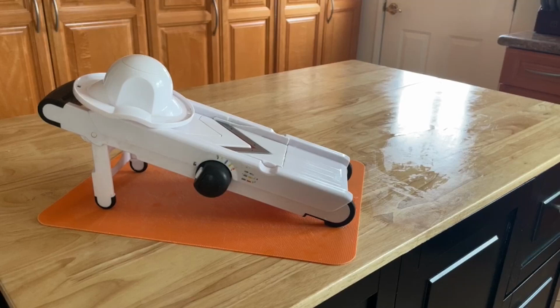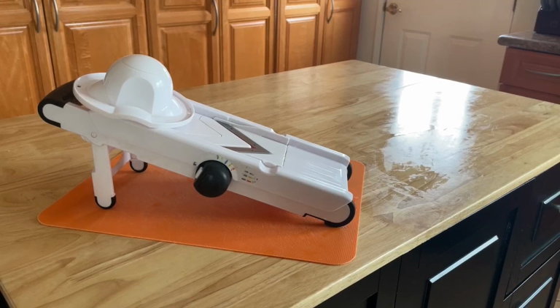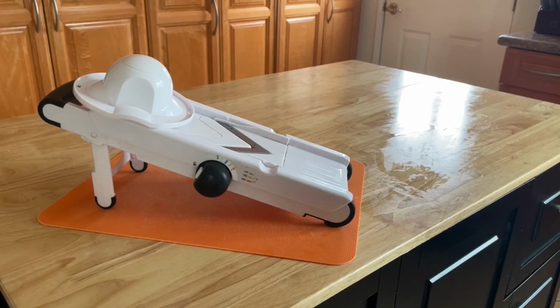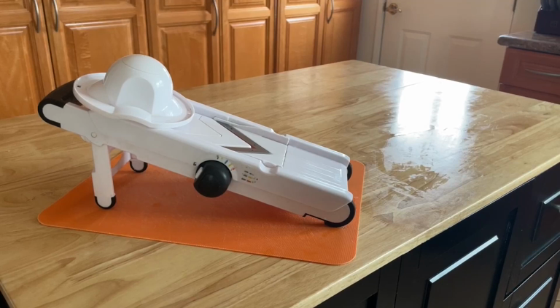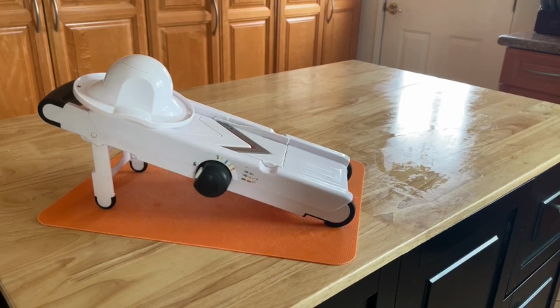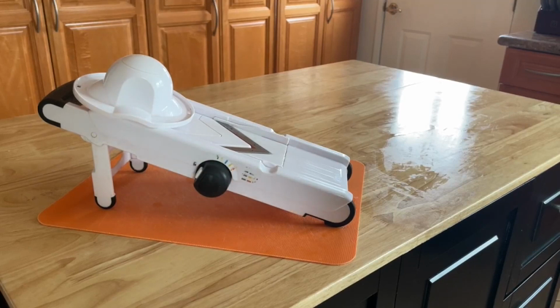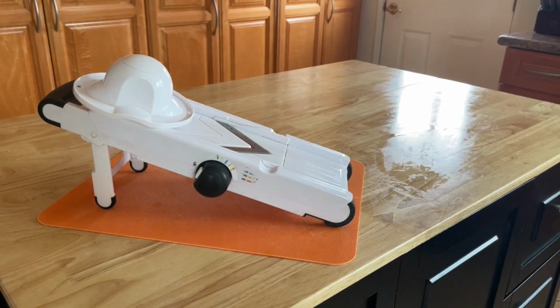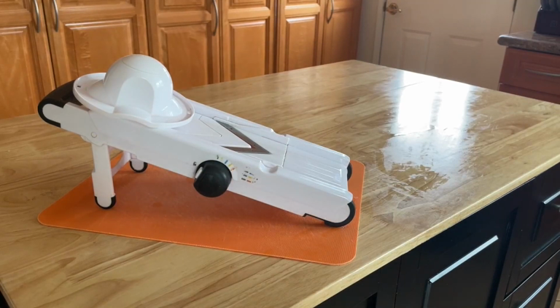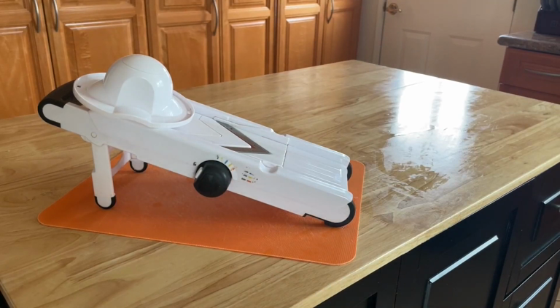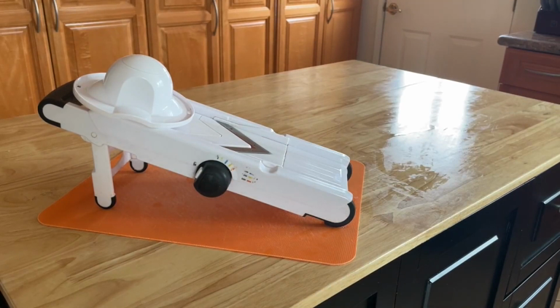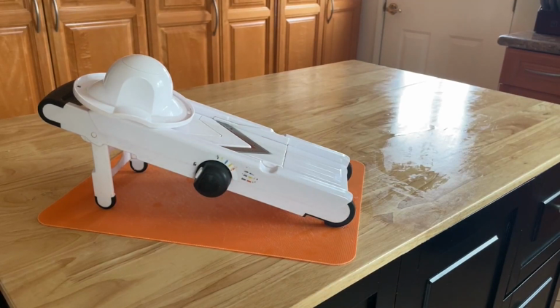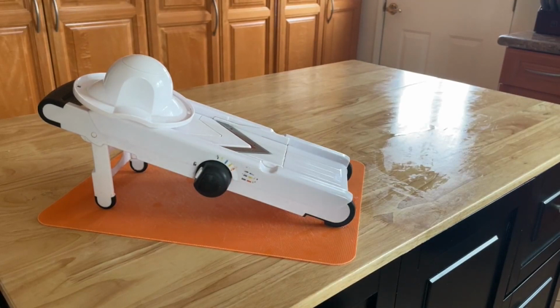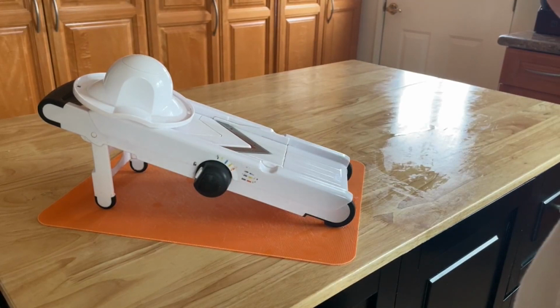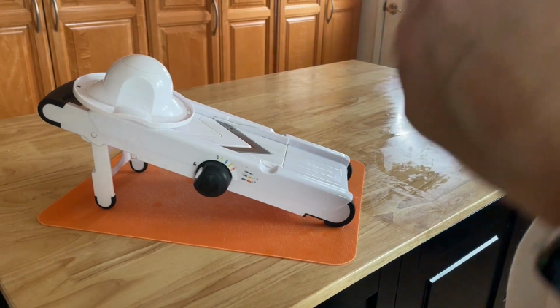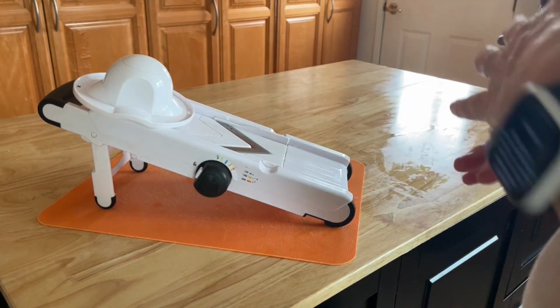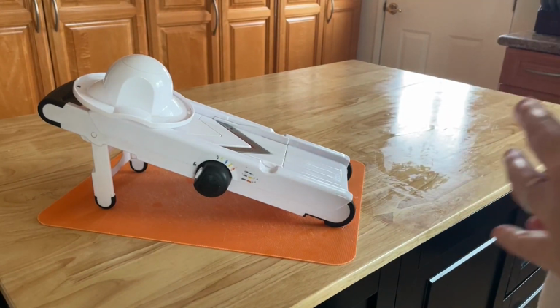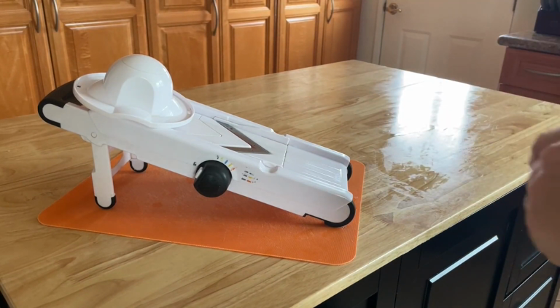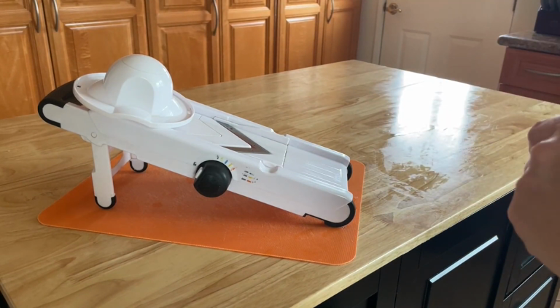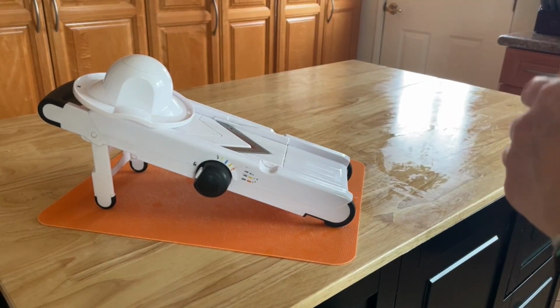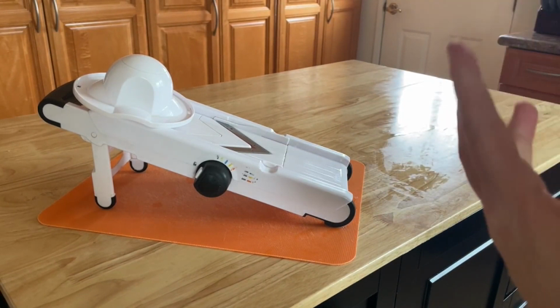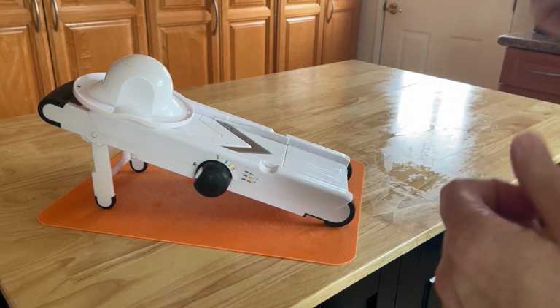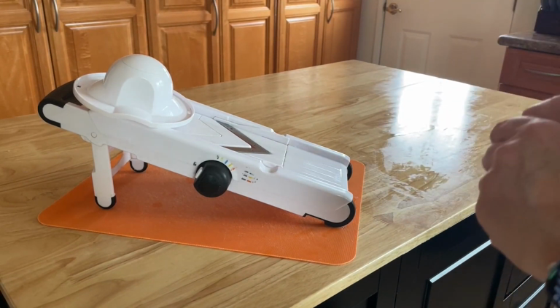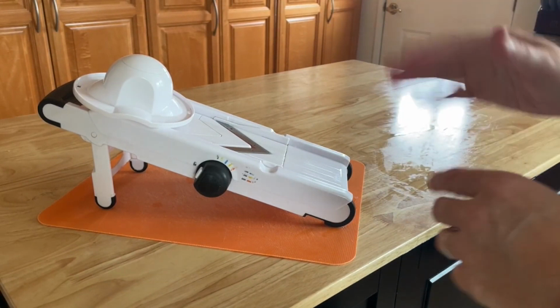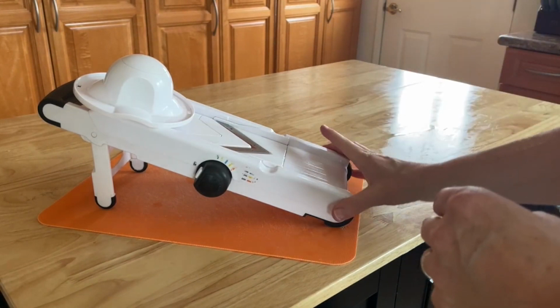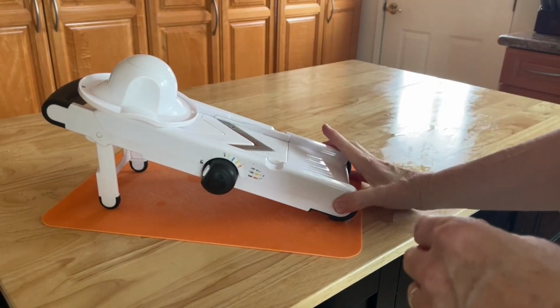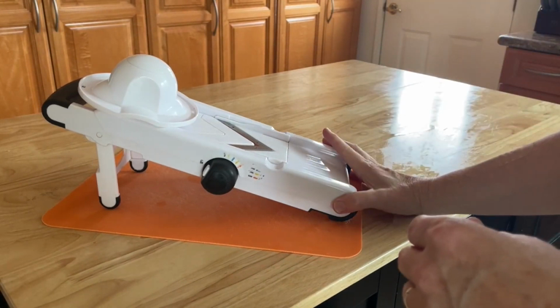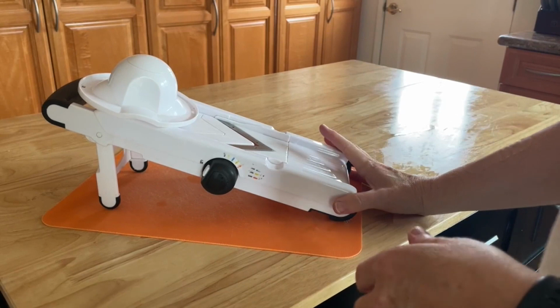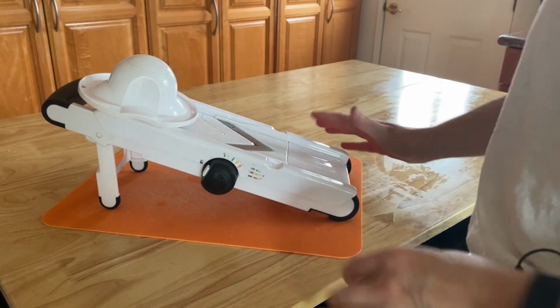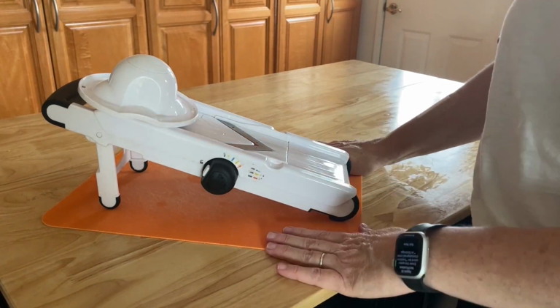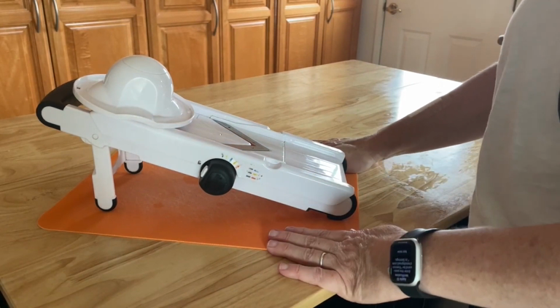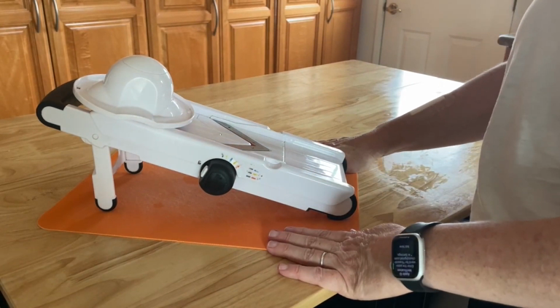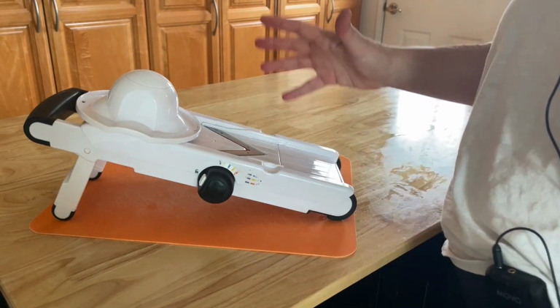Hey everyone, Frannie here, and today I'm here to show you my OXO mandolin. I'm always looking for kitchen products that help me feel more confident in the kitchen, and this is definitely one of my favorites.